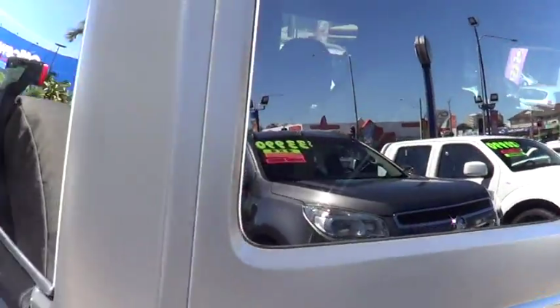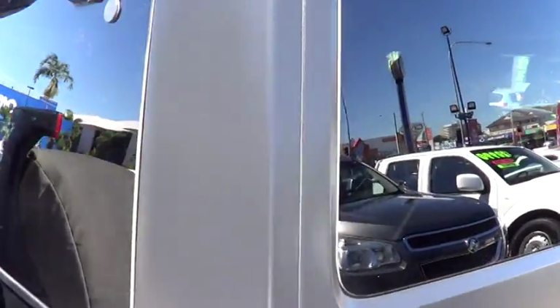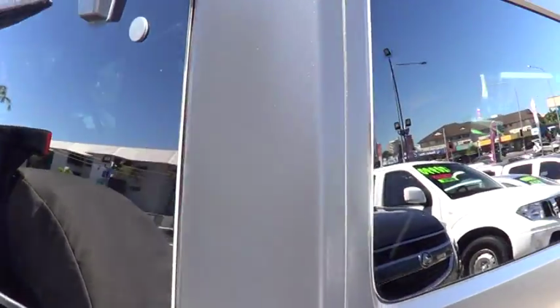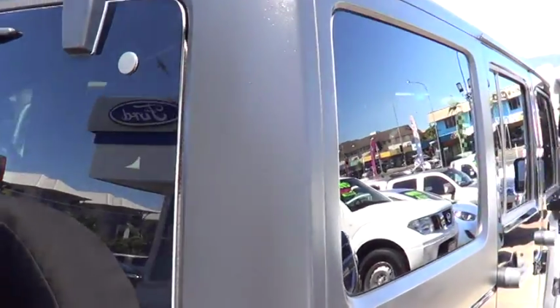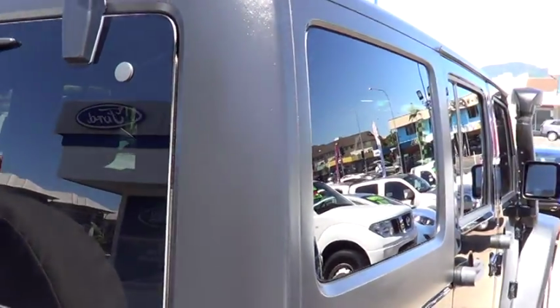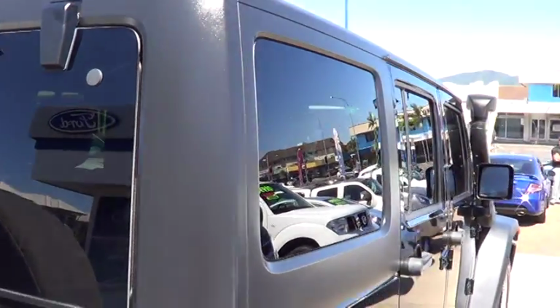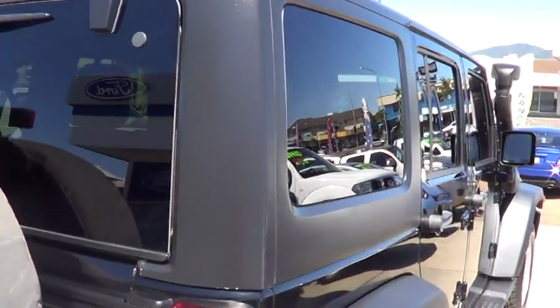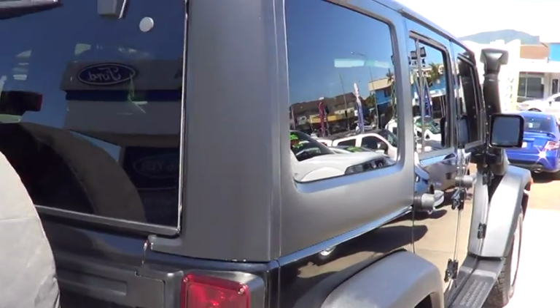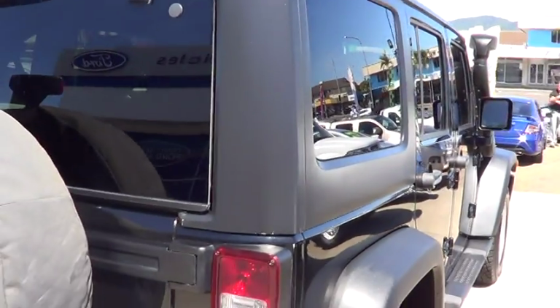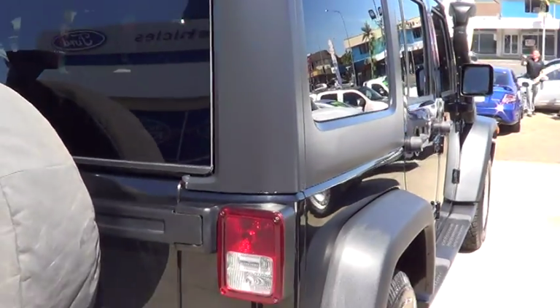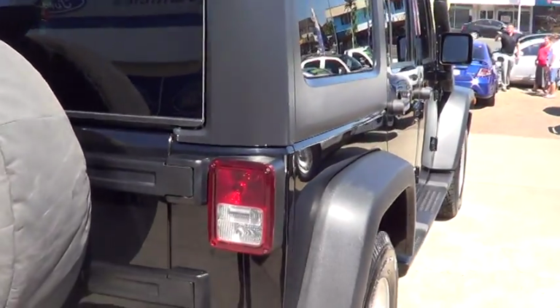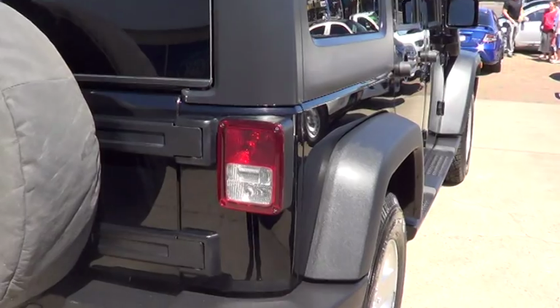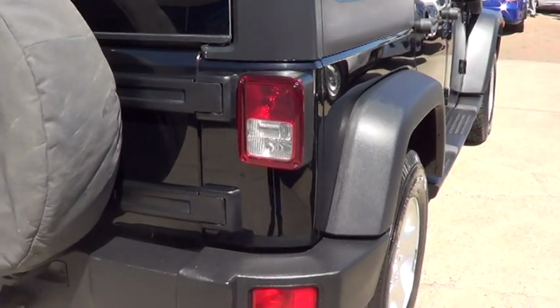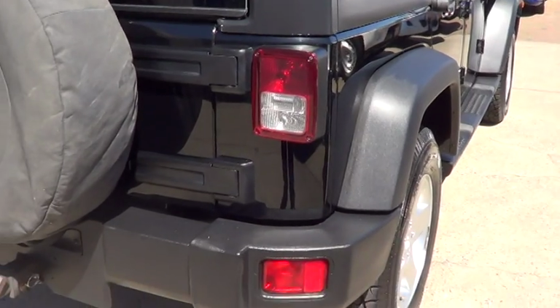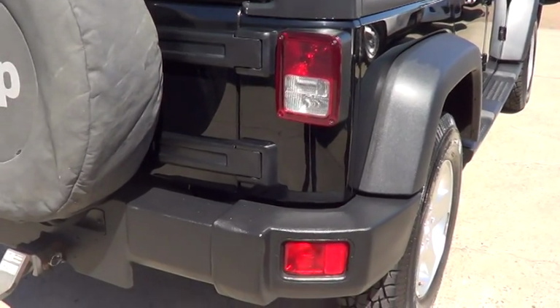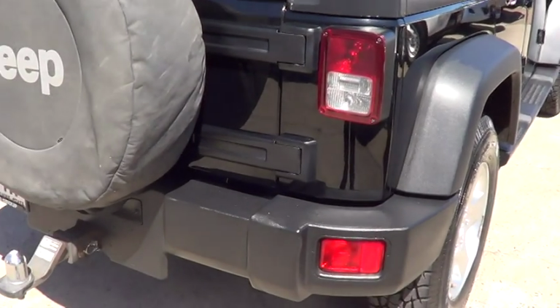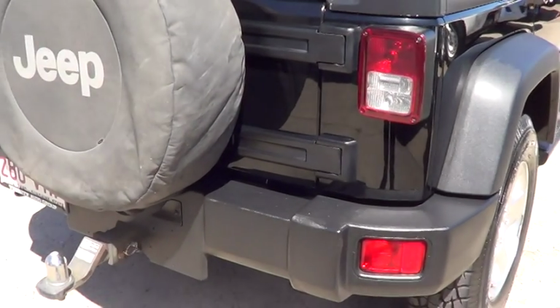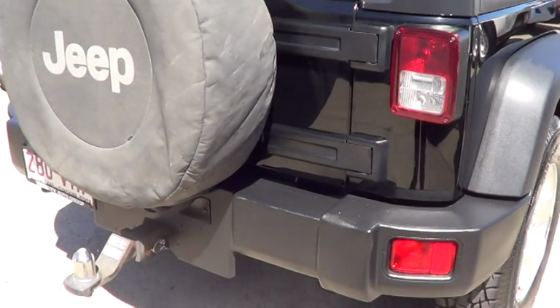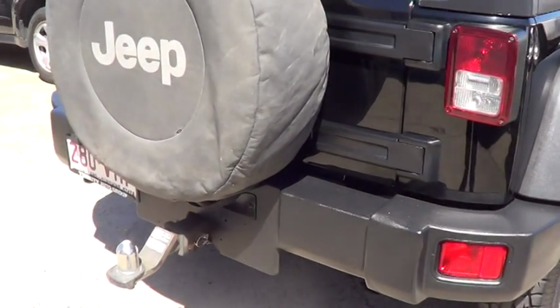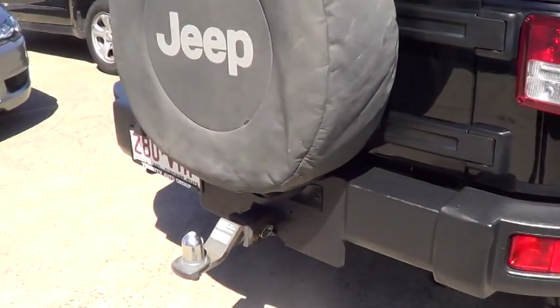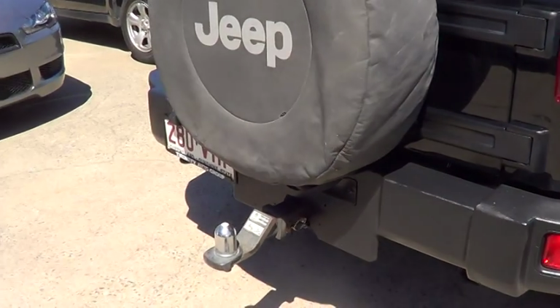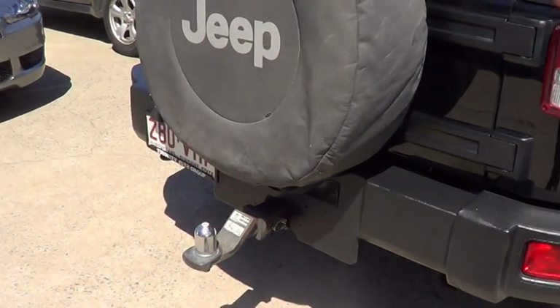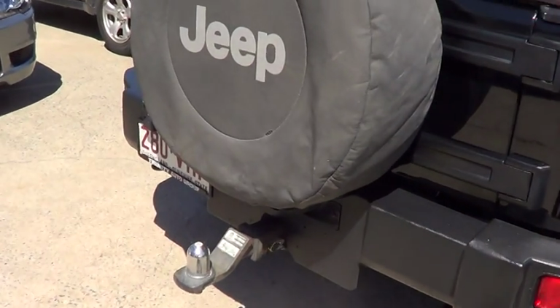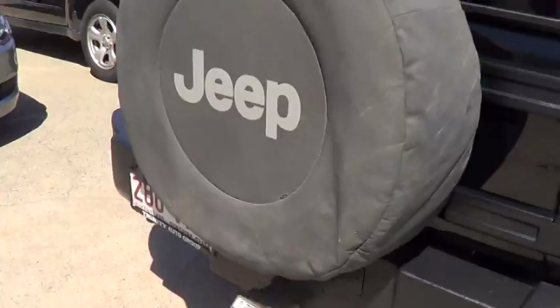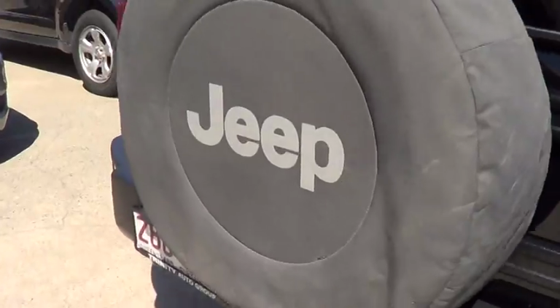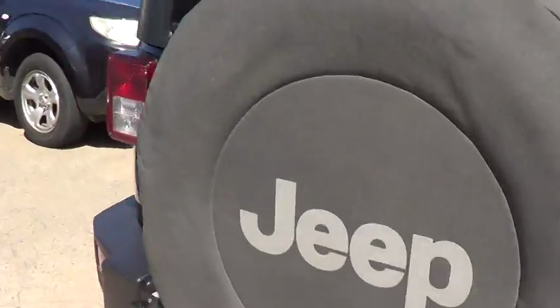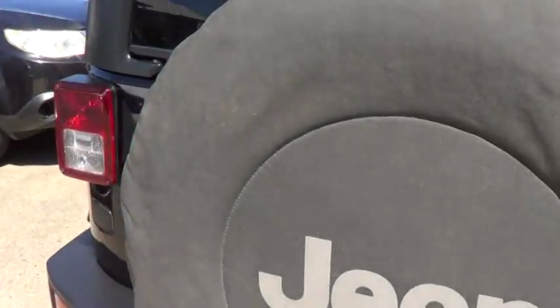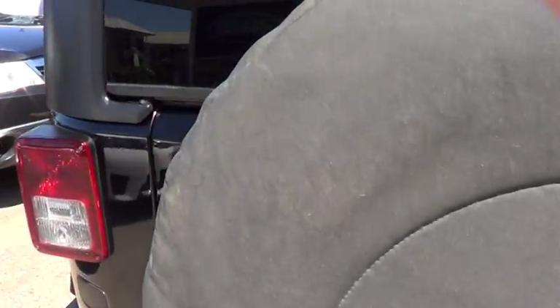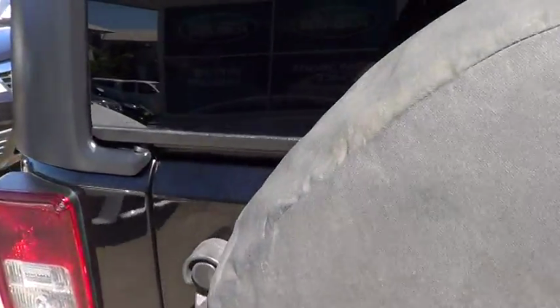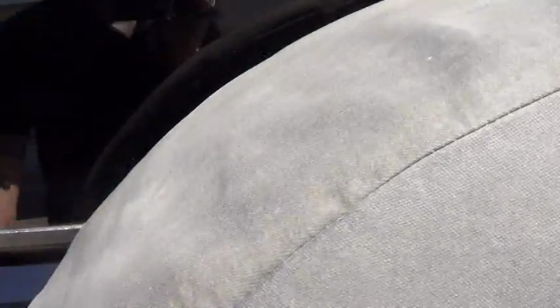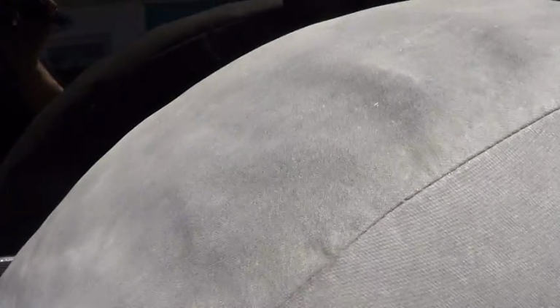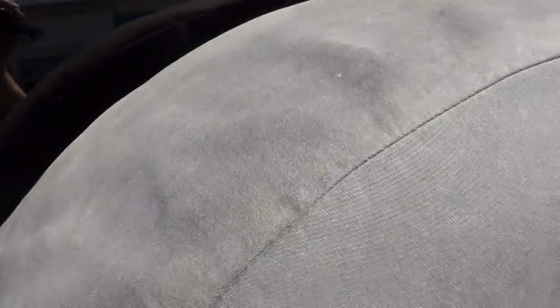The hard top and the soft top come as a combination with these vehicles, so you can certainly convert it through to the soft top where you need to. Got a tow bar fitted to the vehicle as well.